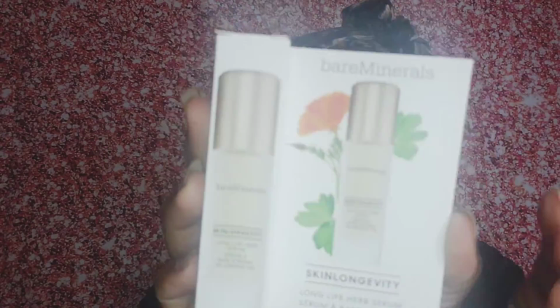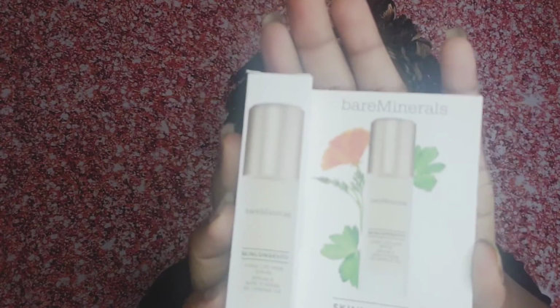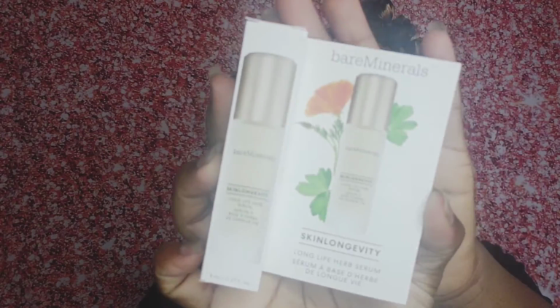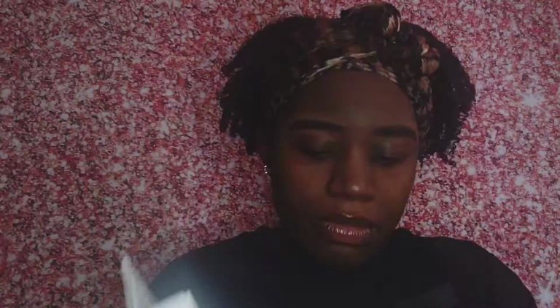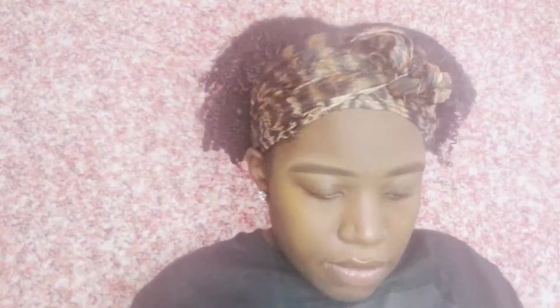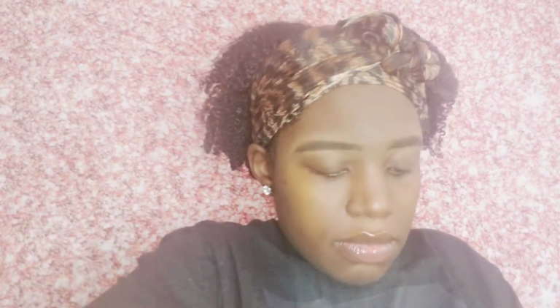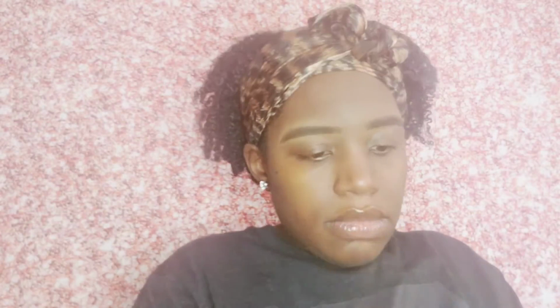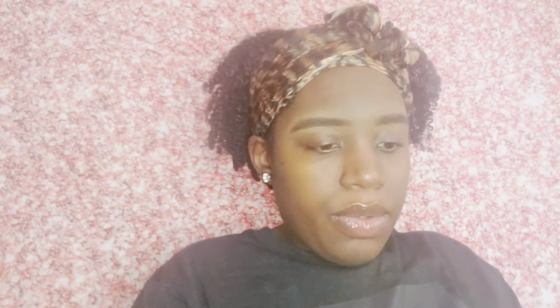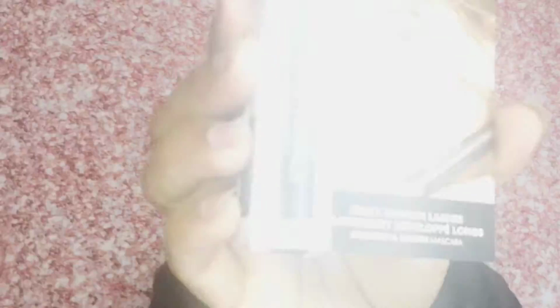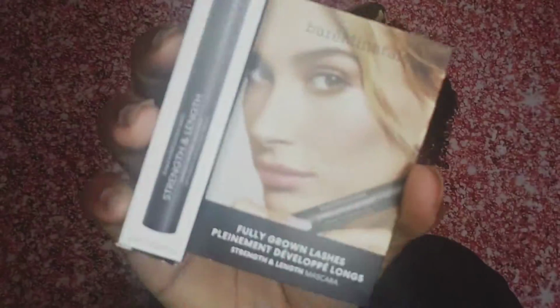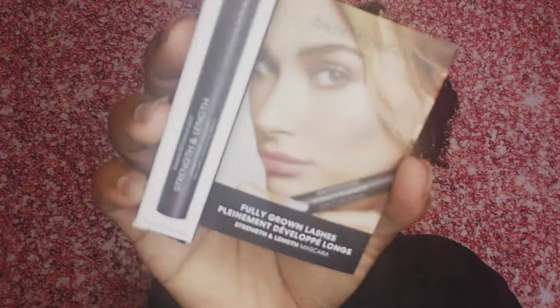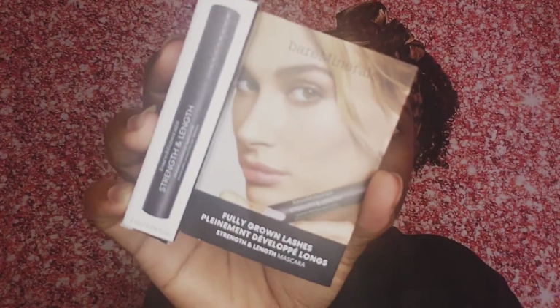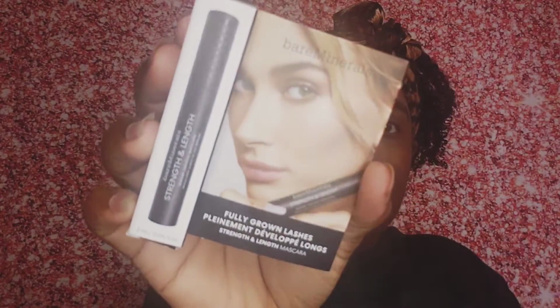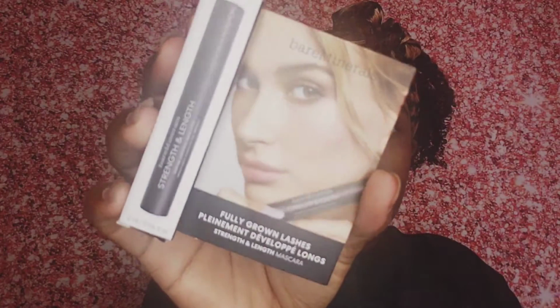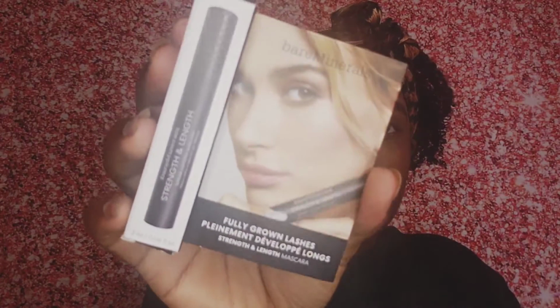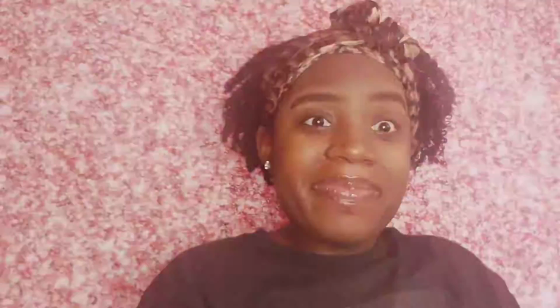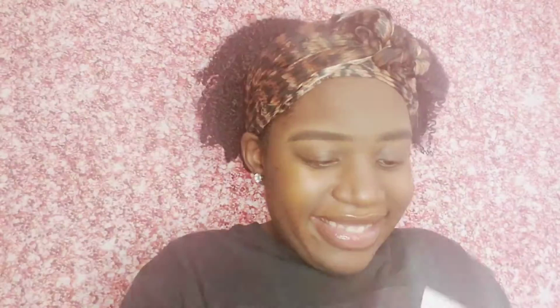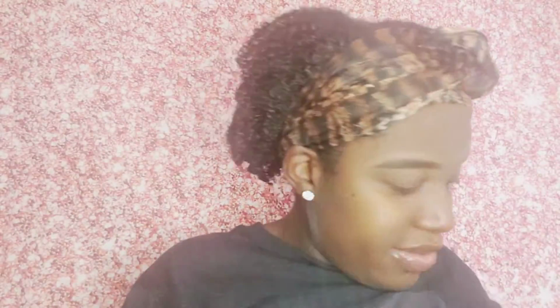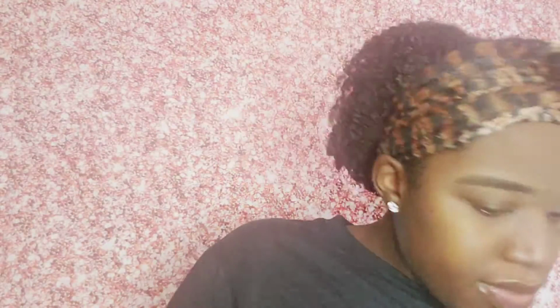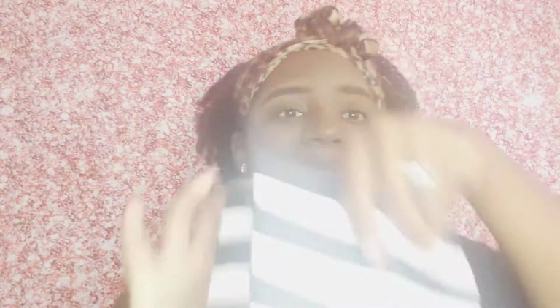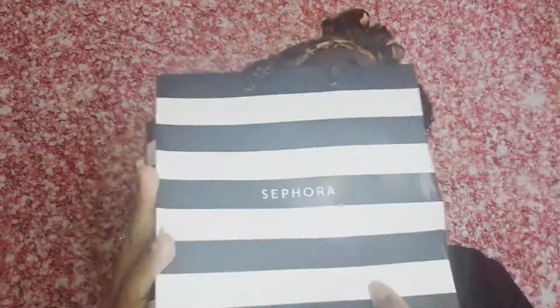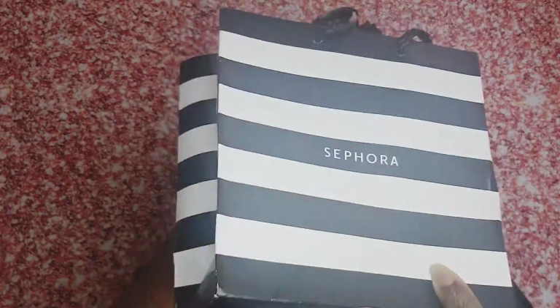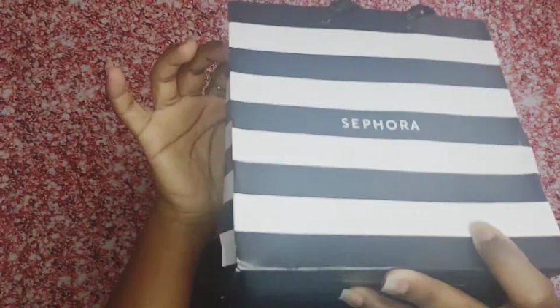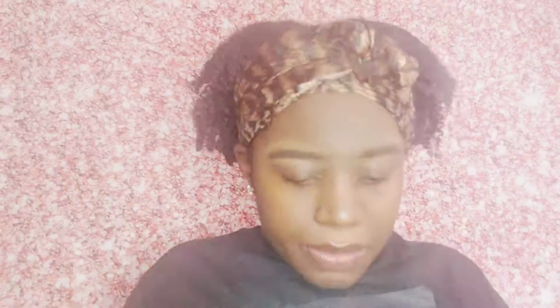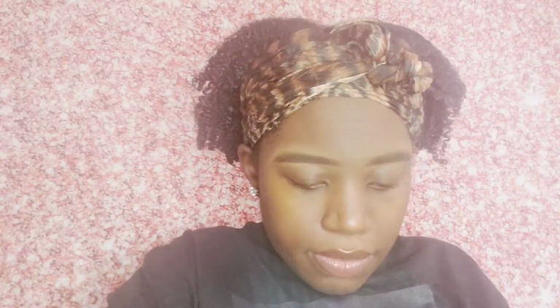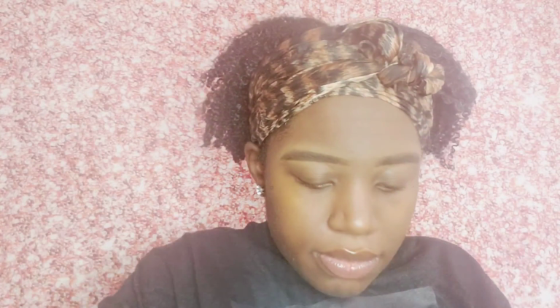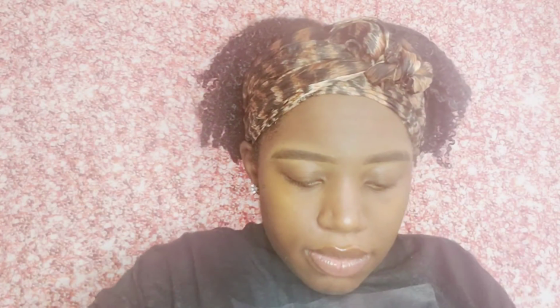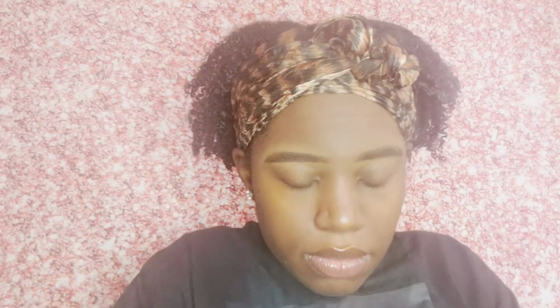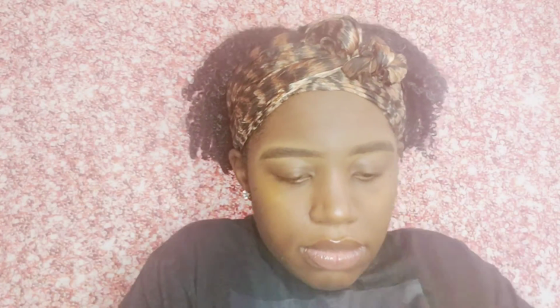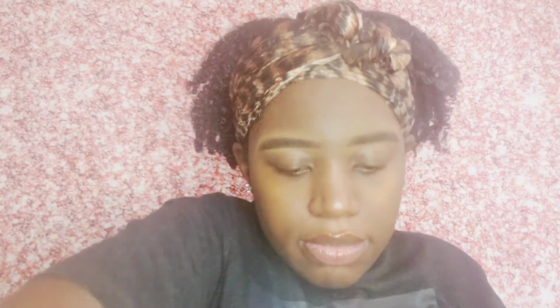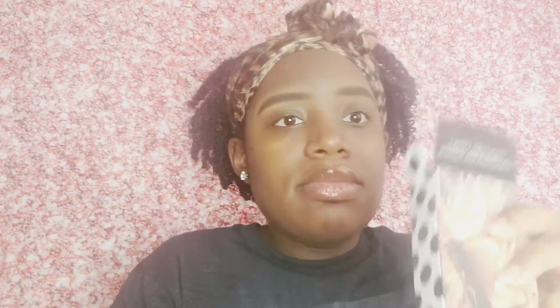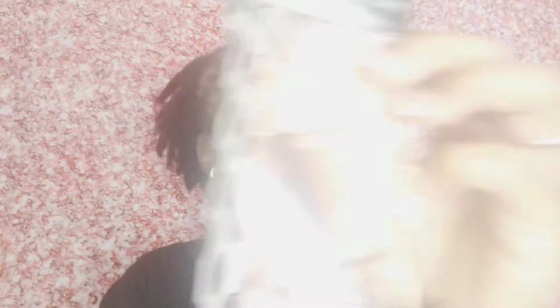Sephora, CVS, I believe. And where else did I go, y'all? Bare Minerals. So I wanted to show you guys what I got.